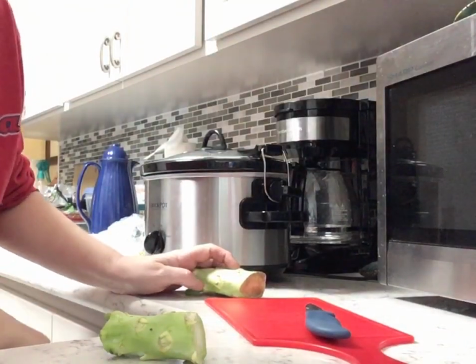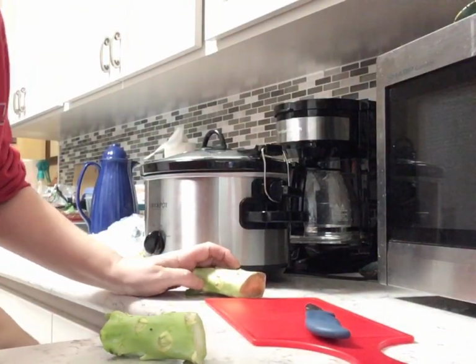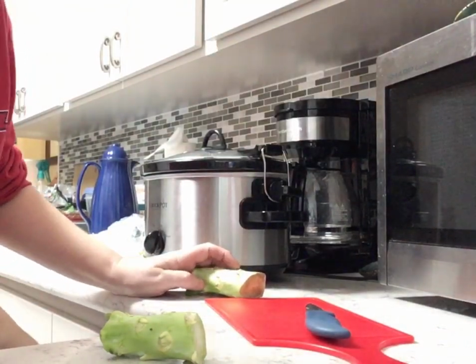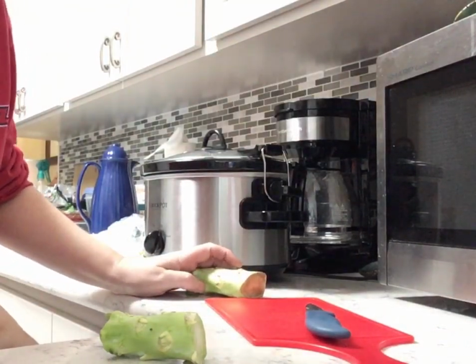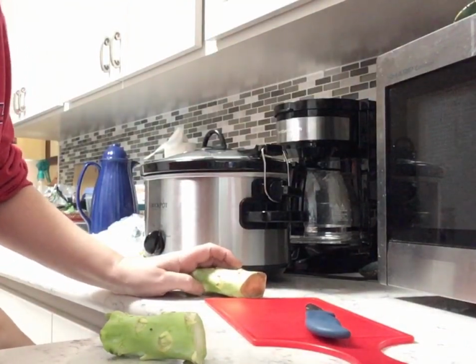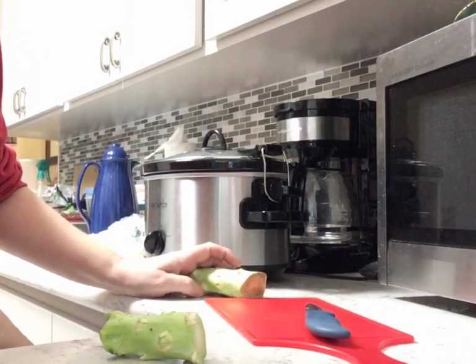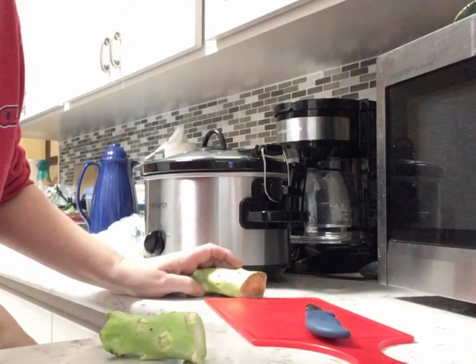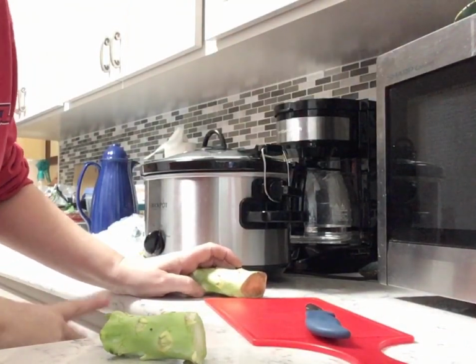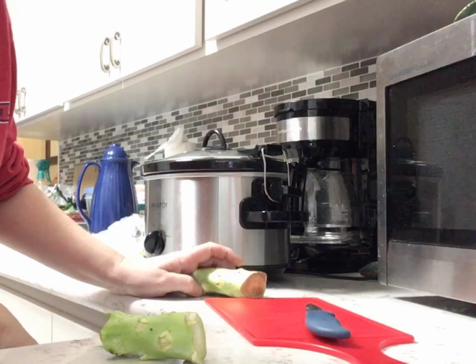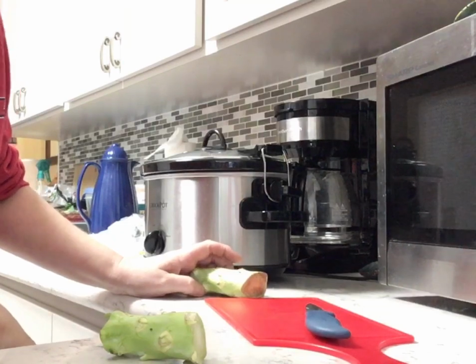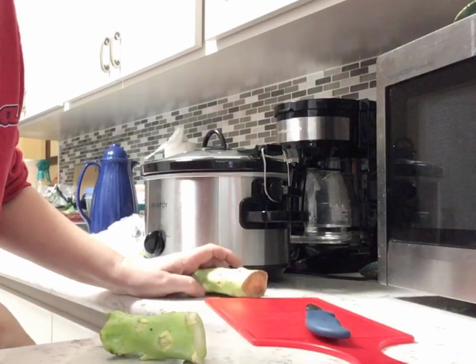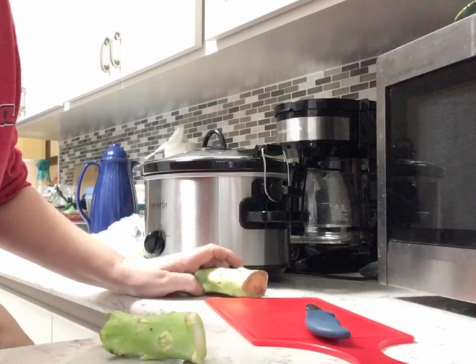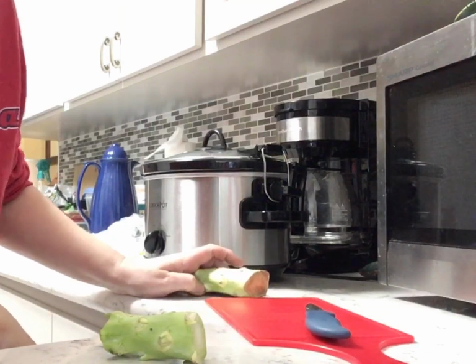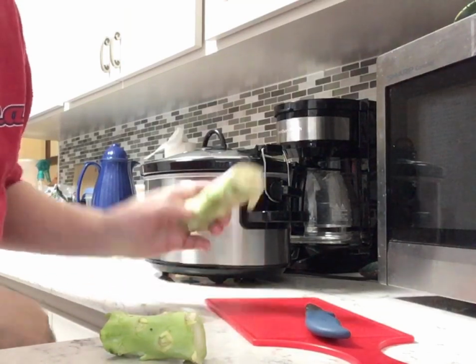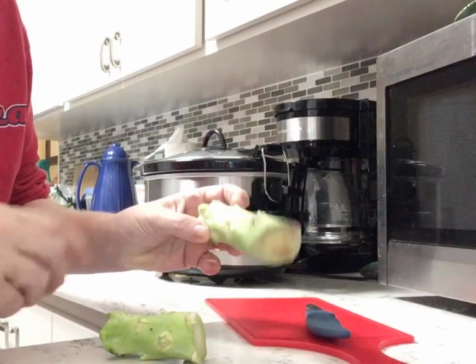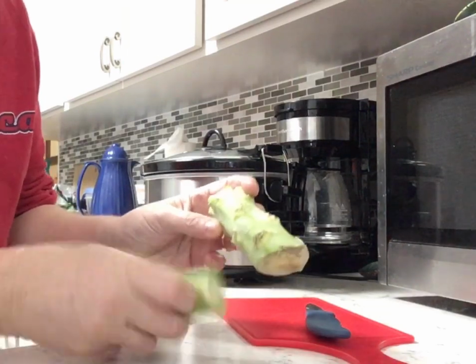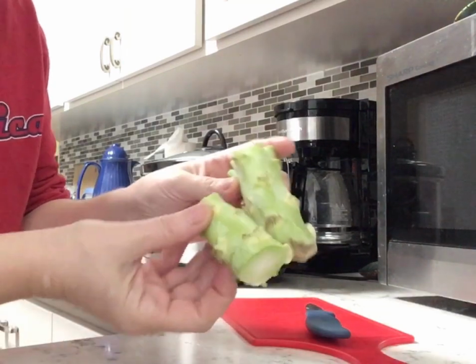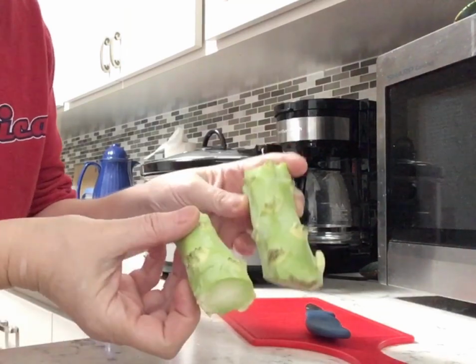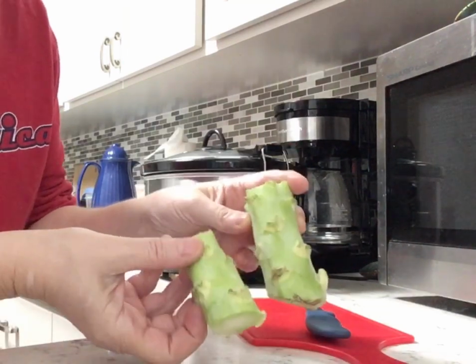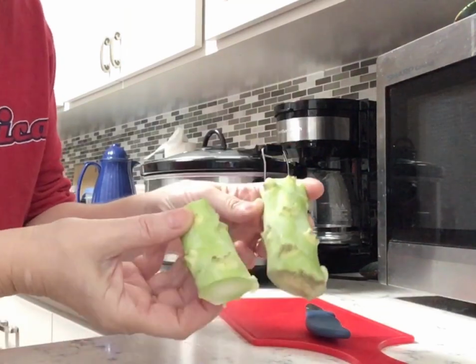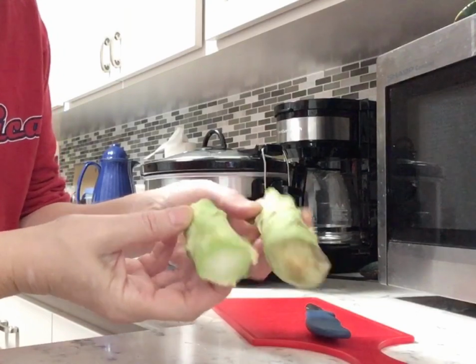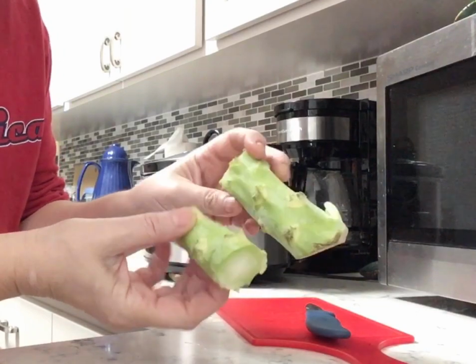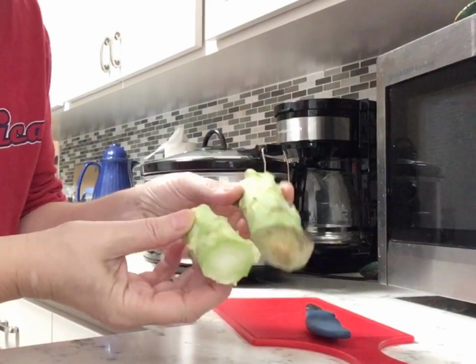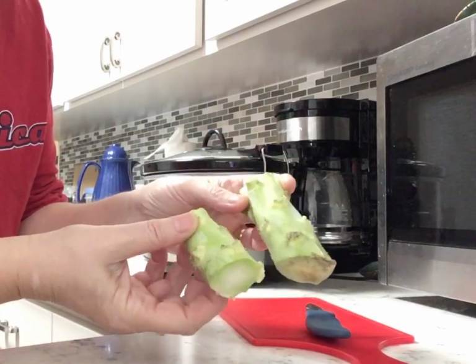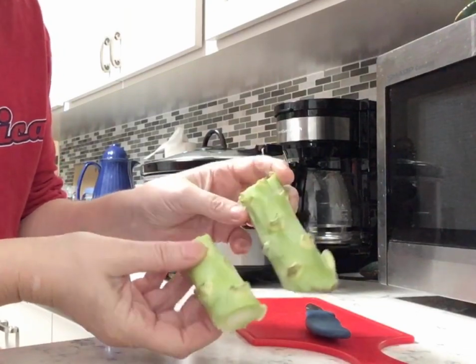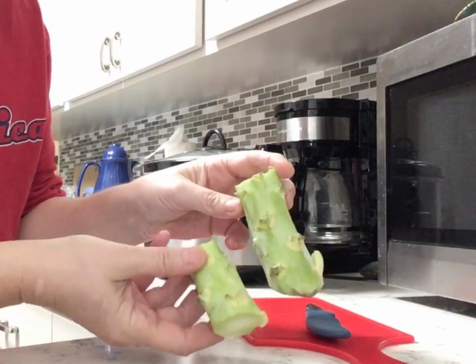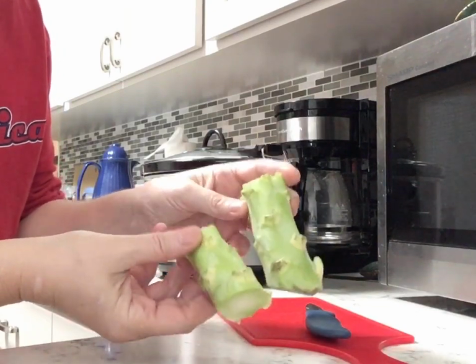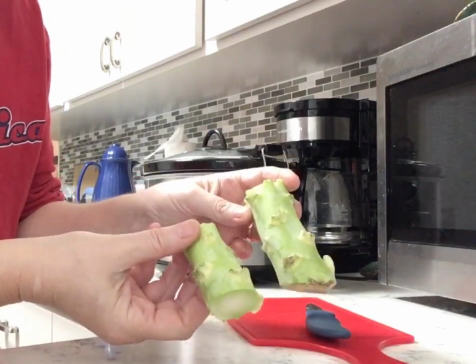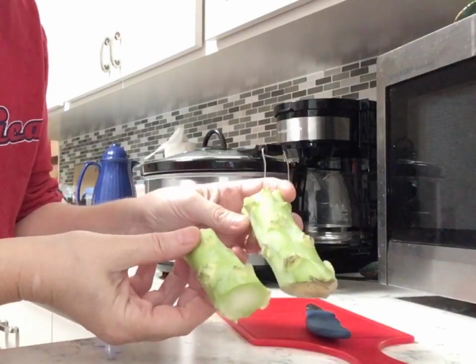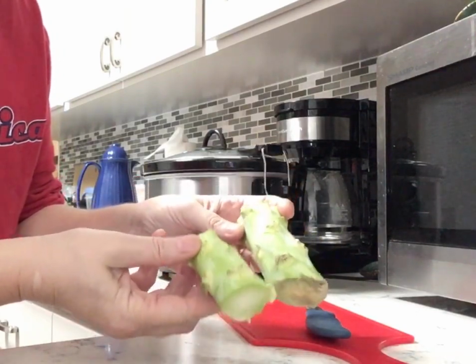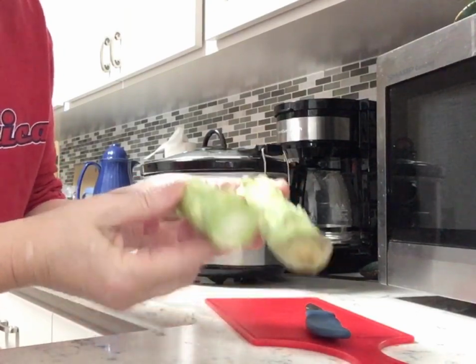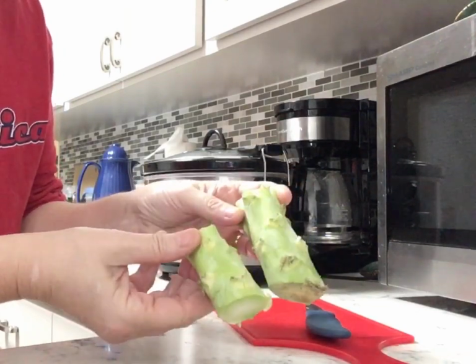Hi, I'm Barb, and it just occurred to me that I don't know if everybody knows this. You know the broccoli stems that are attached to the nice florets of your broccoli? Well, you can use these.